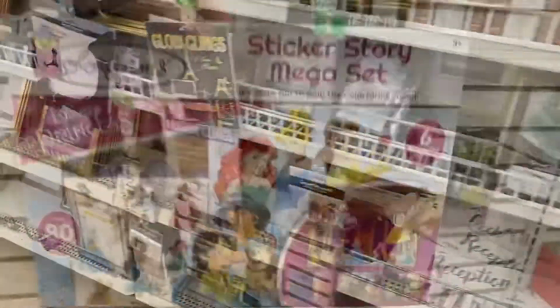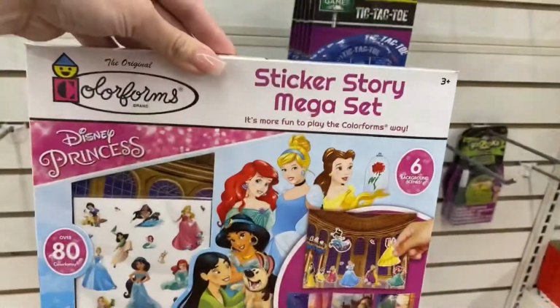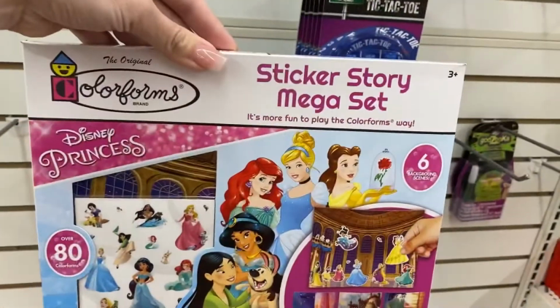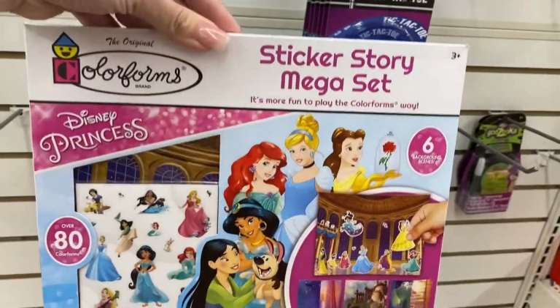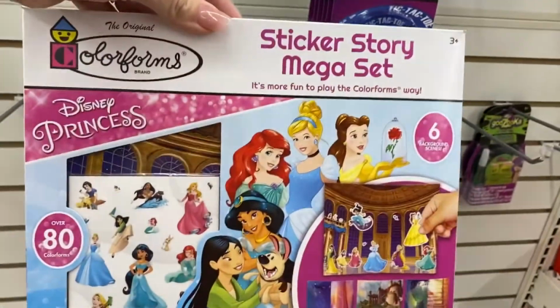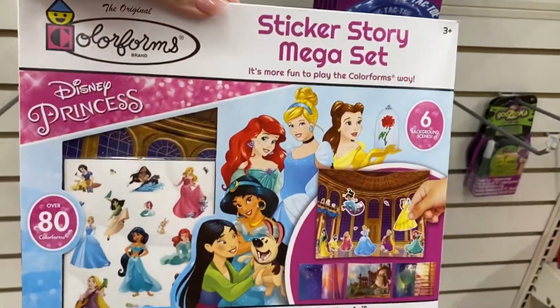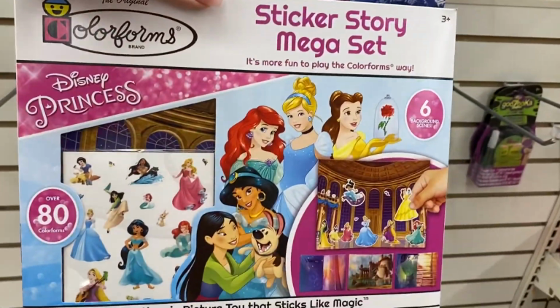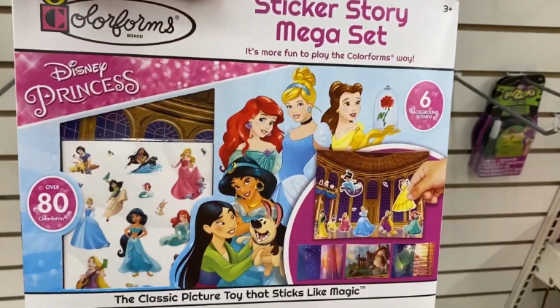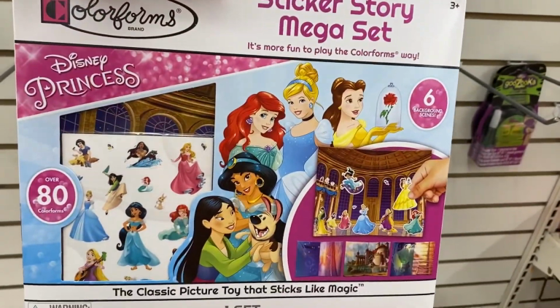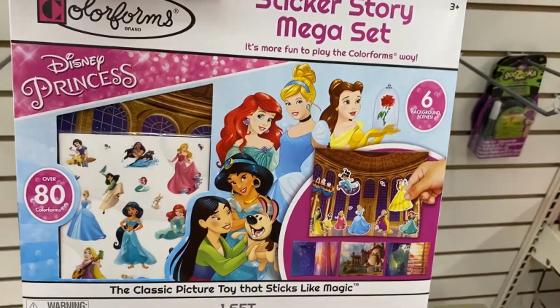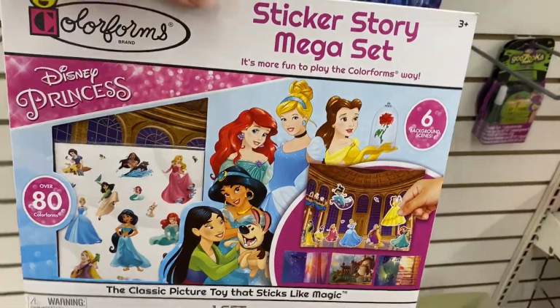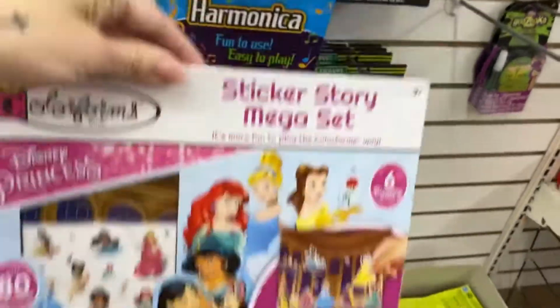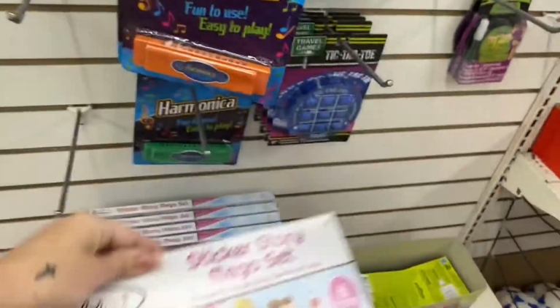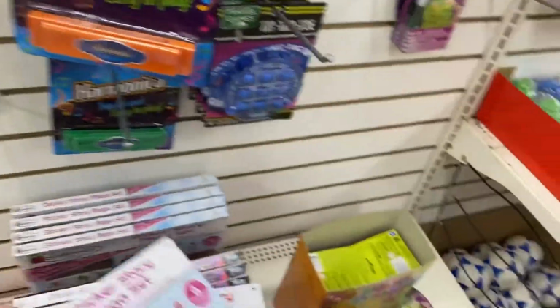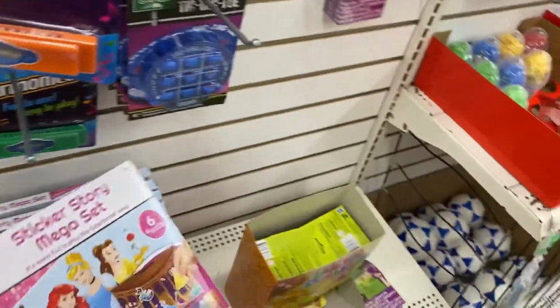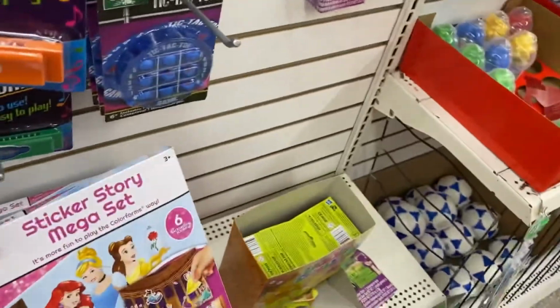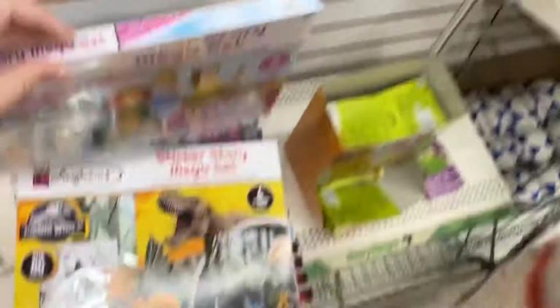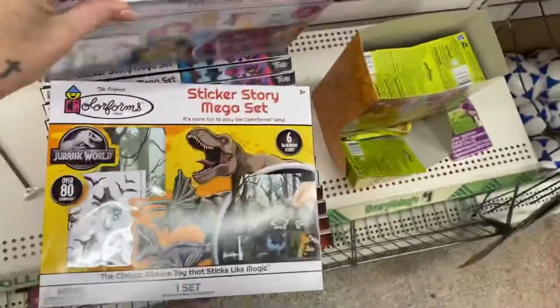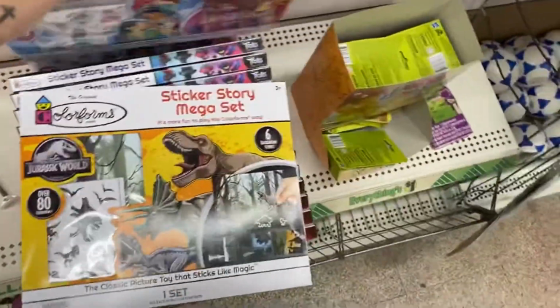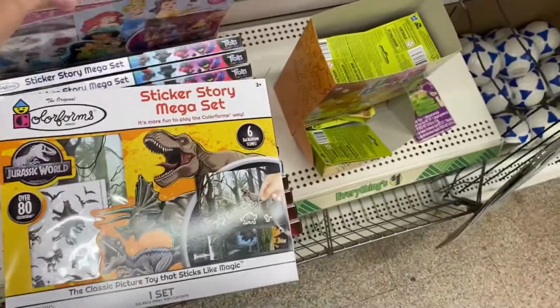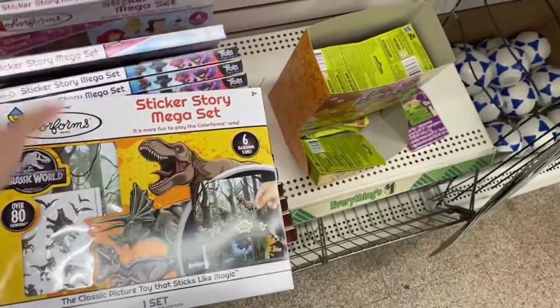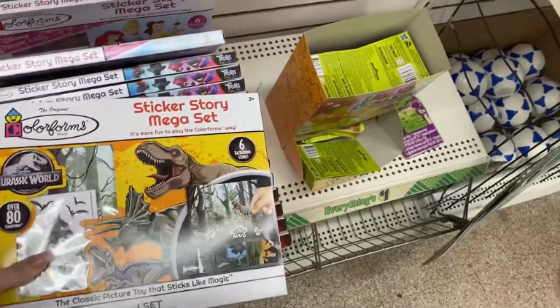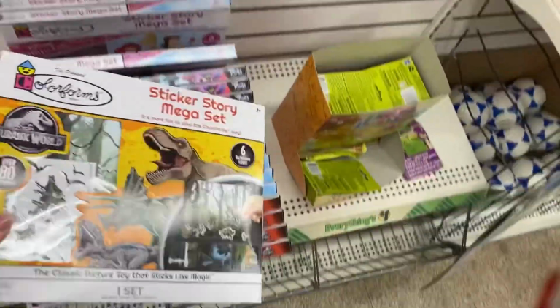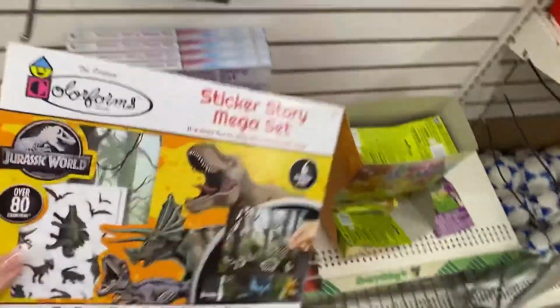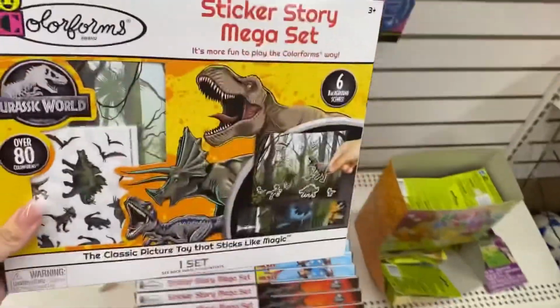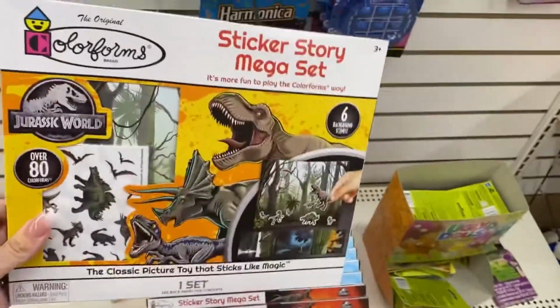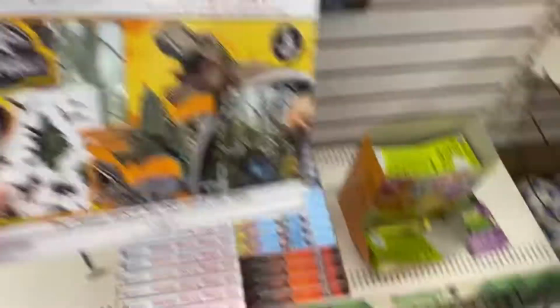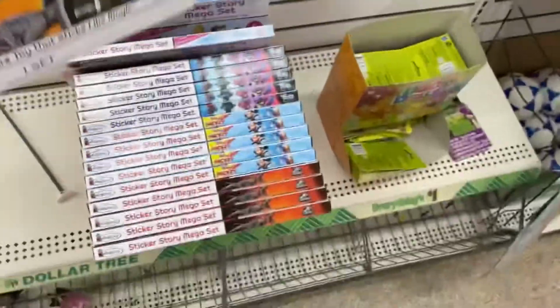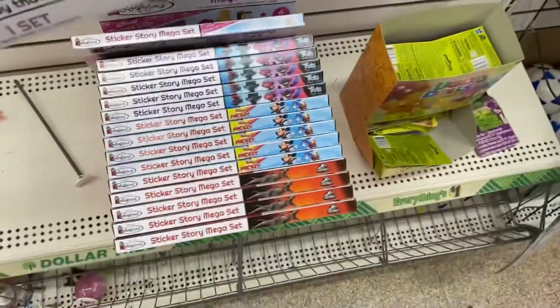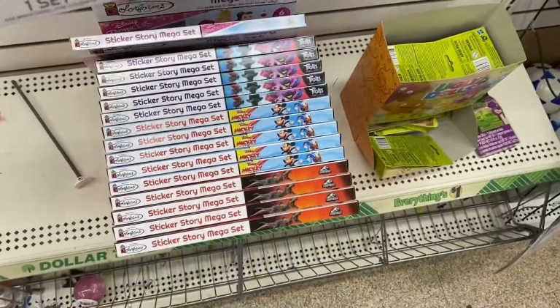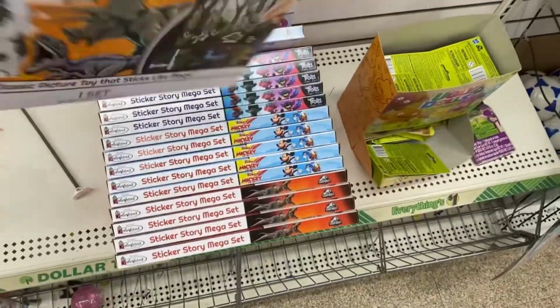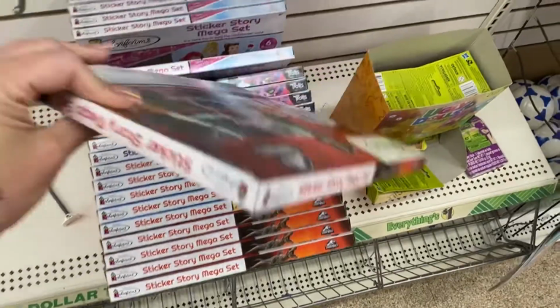This is new — Colorforms sticker sets! They have dinosaur, and they have Trolls and Mickey.